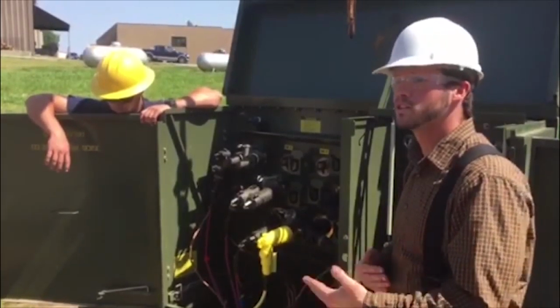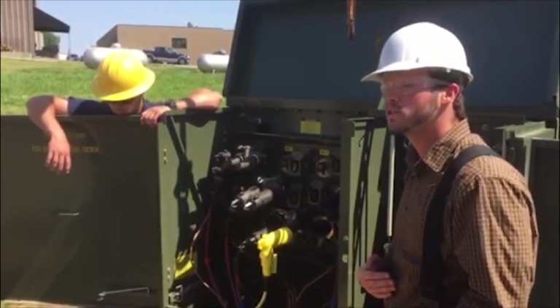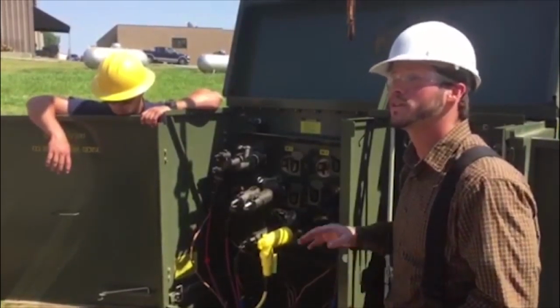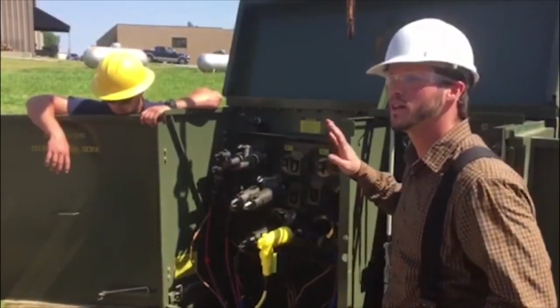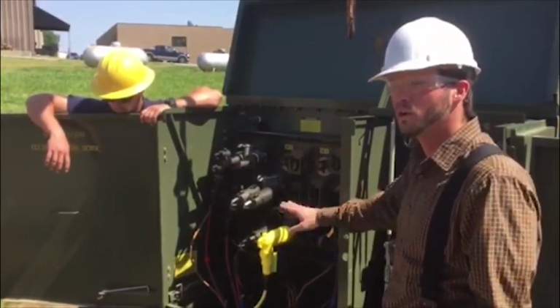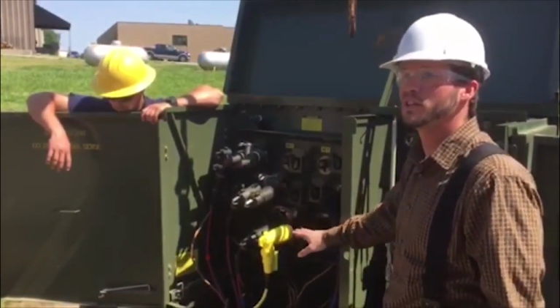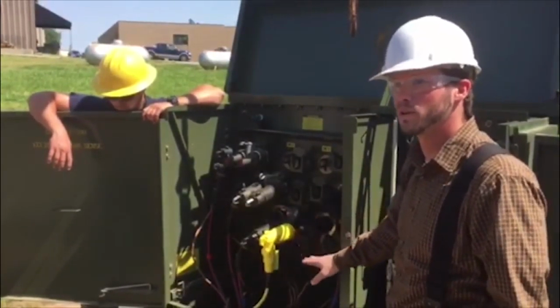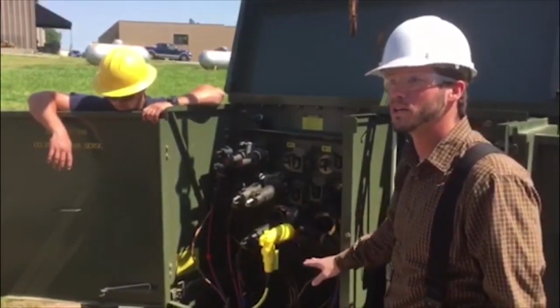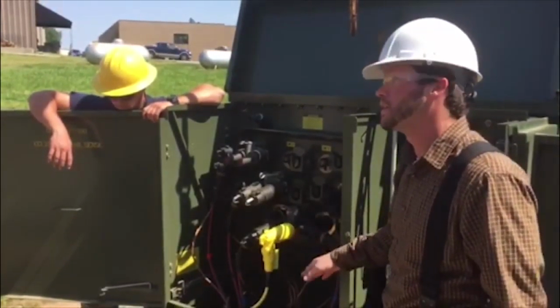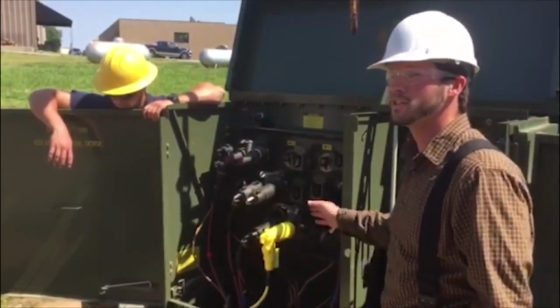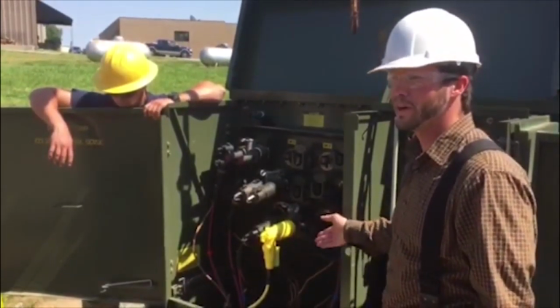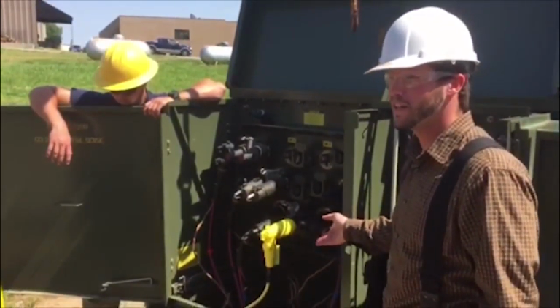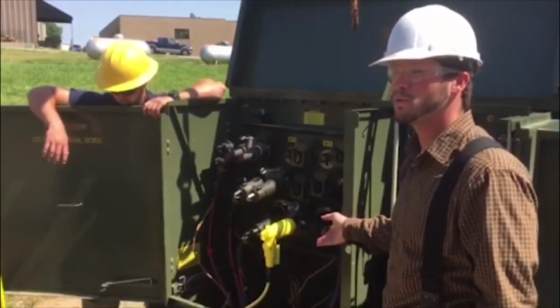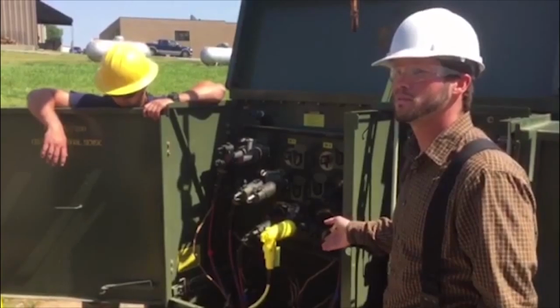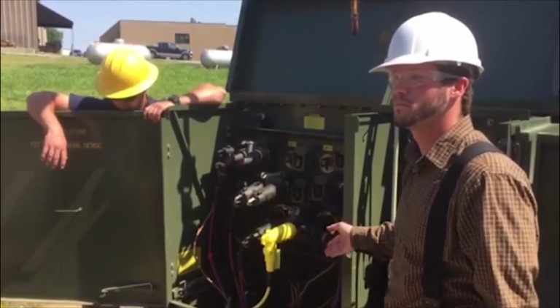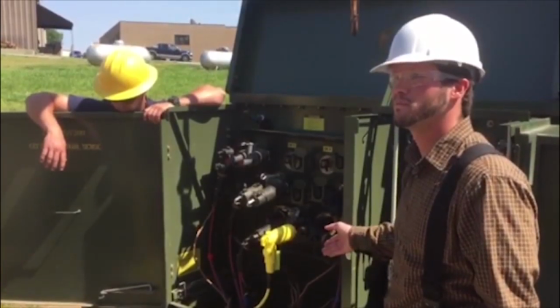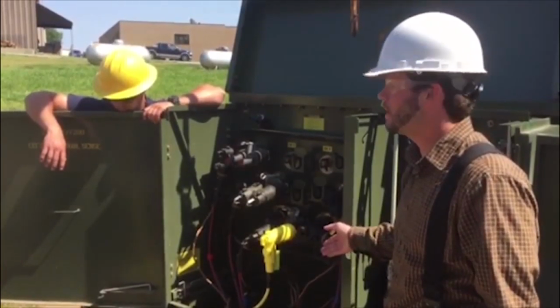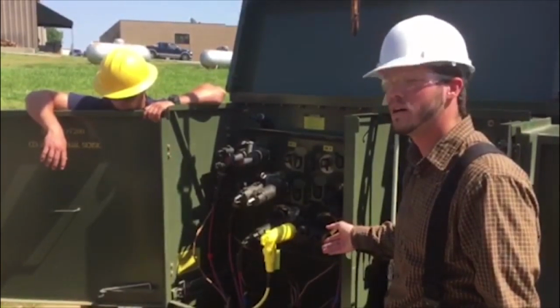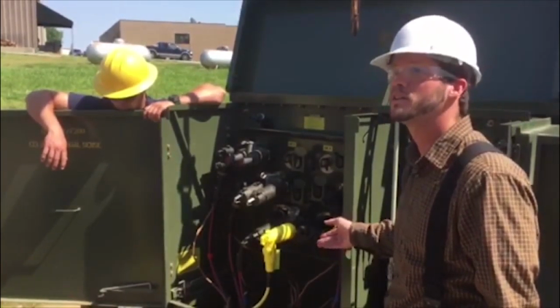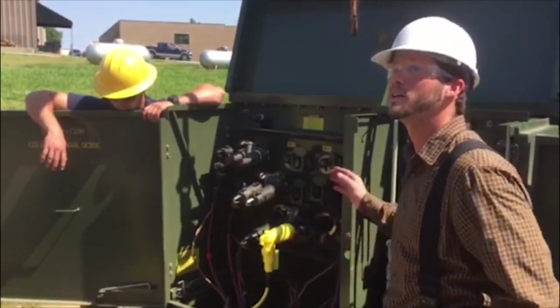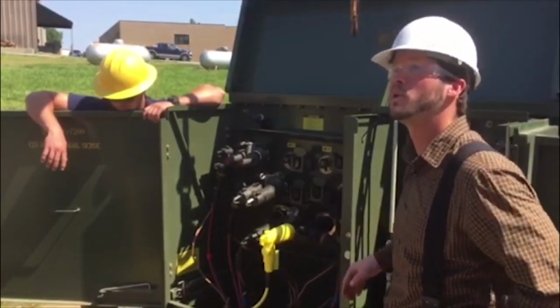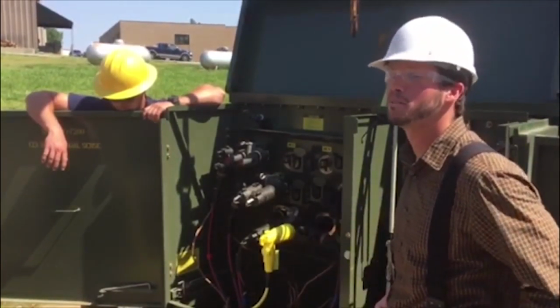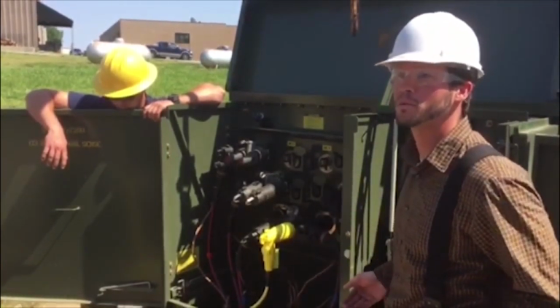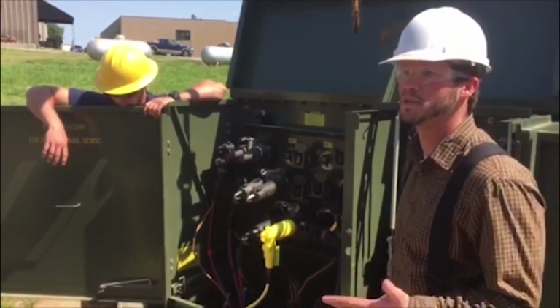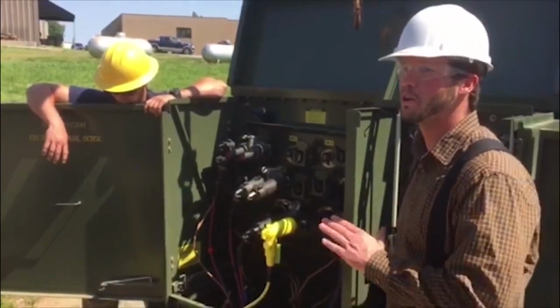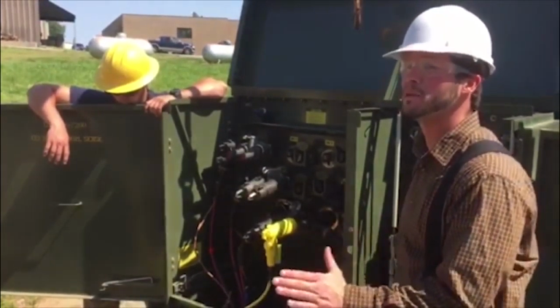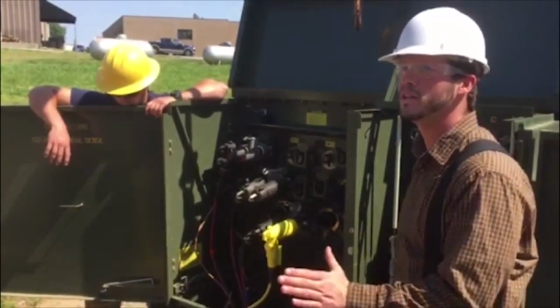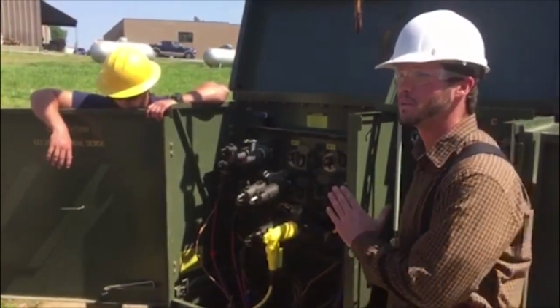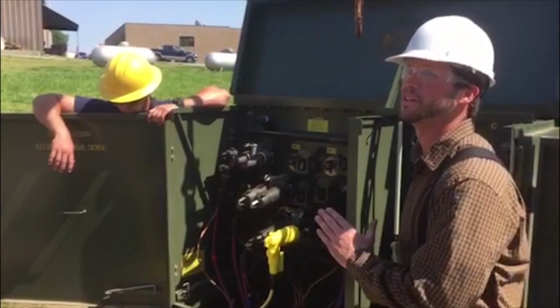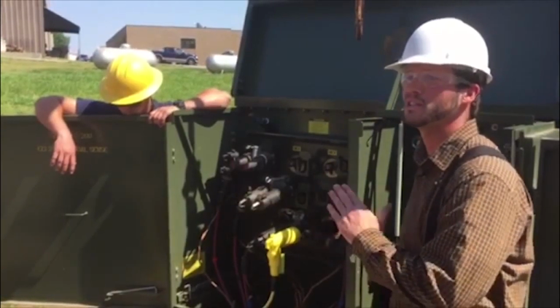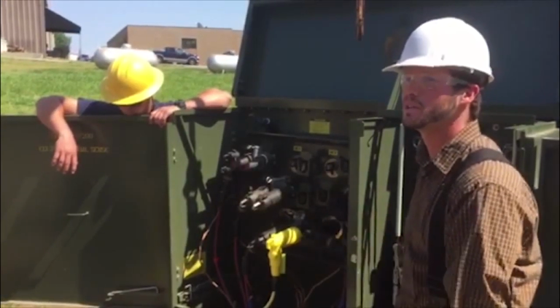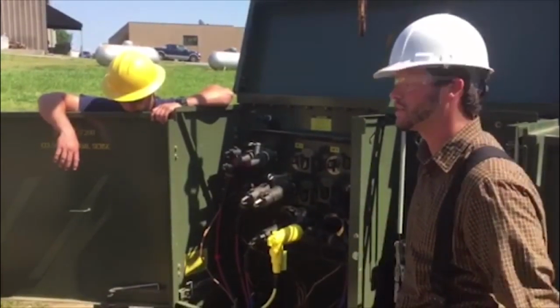Long story short, this is how you know it's safe to work on. Can you still work barehanded at this point? I would not want to — I'd still want to have my rubber gloves on and all my PPE when I'm working on this, even though it's grounded.